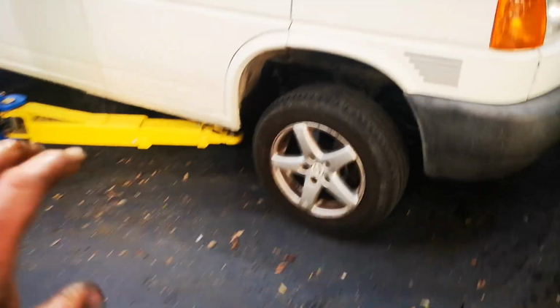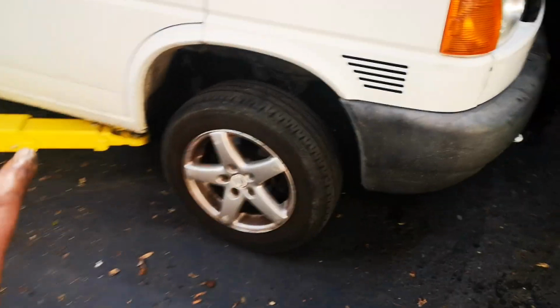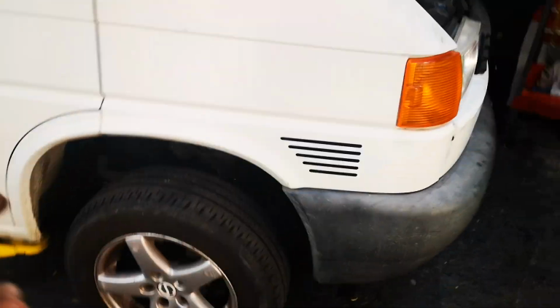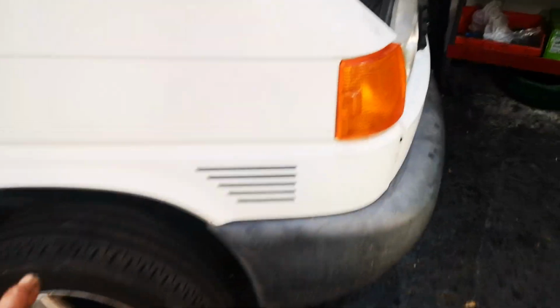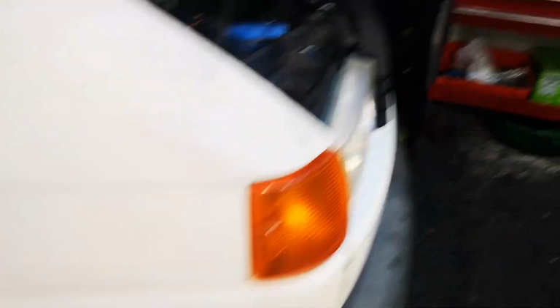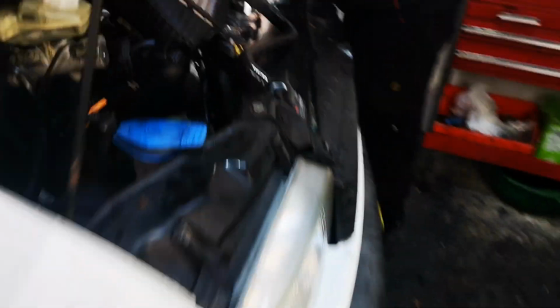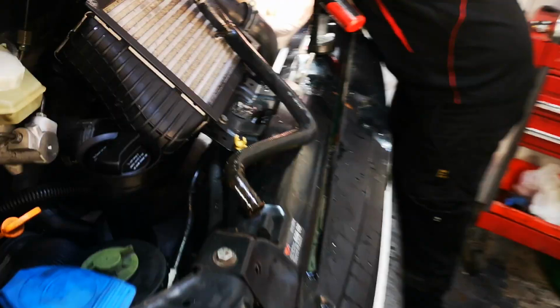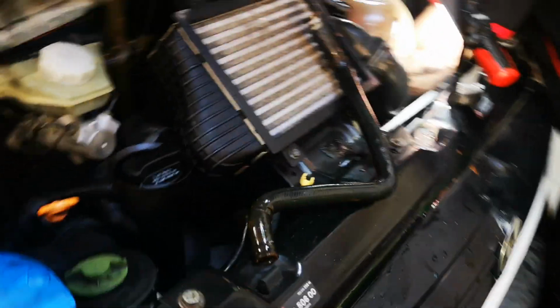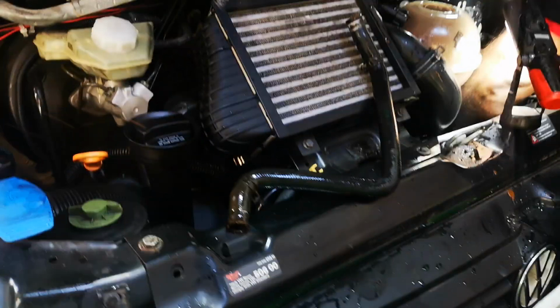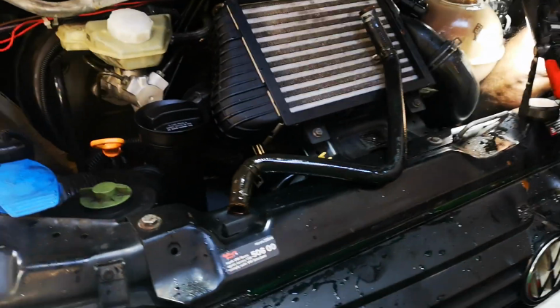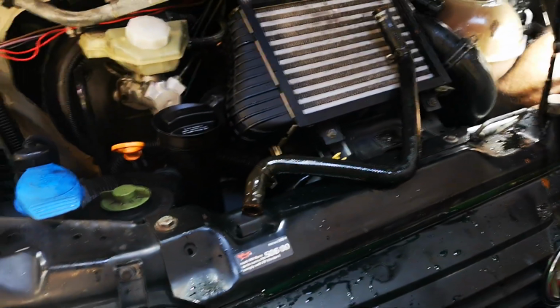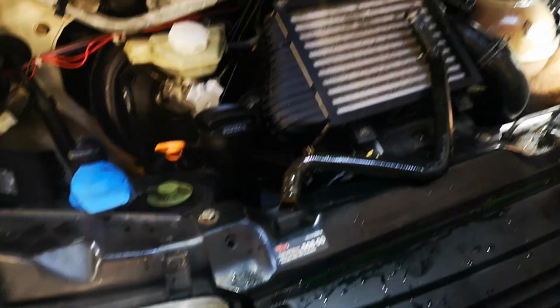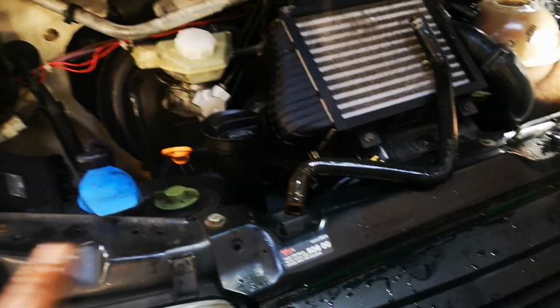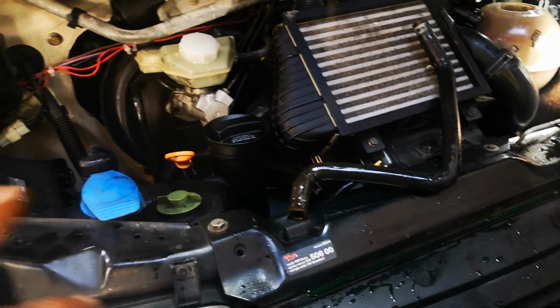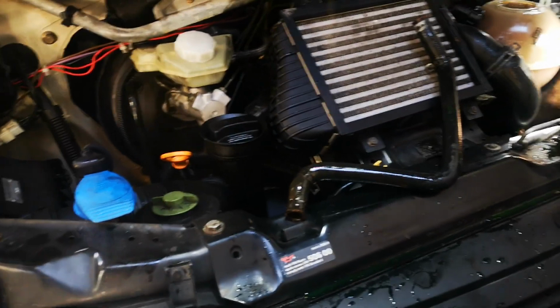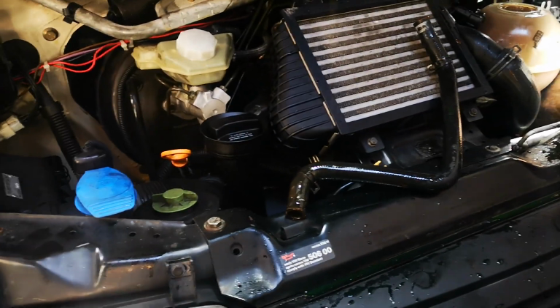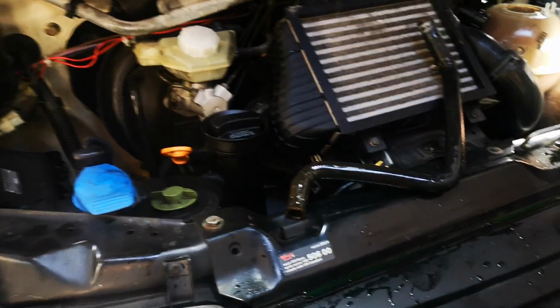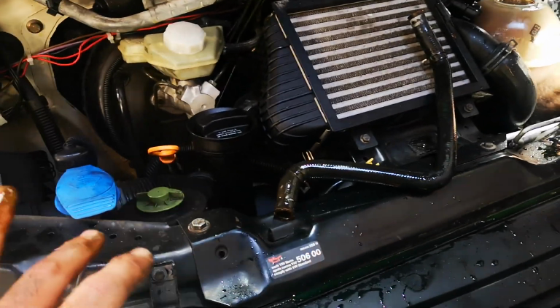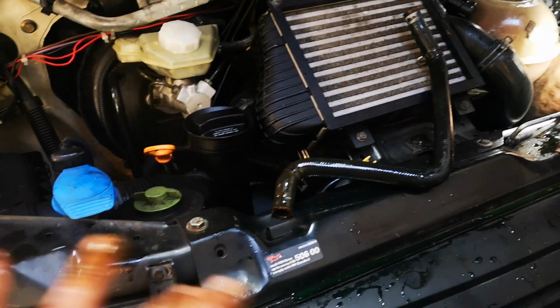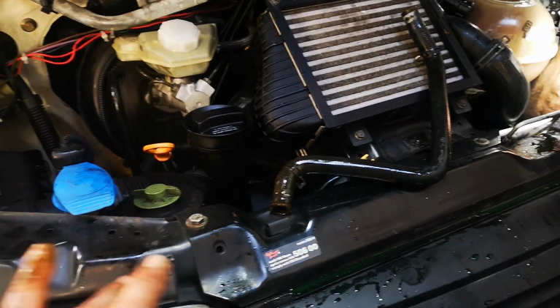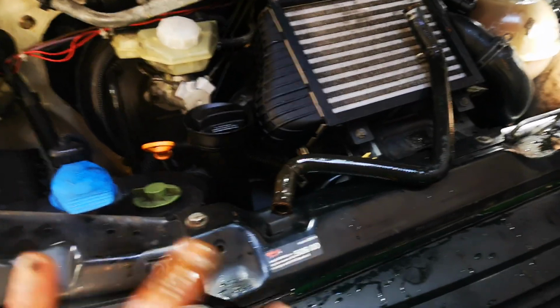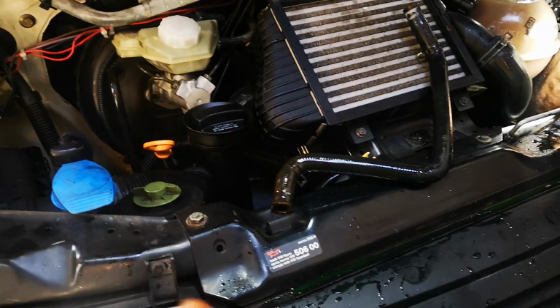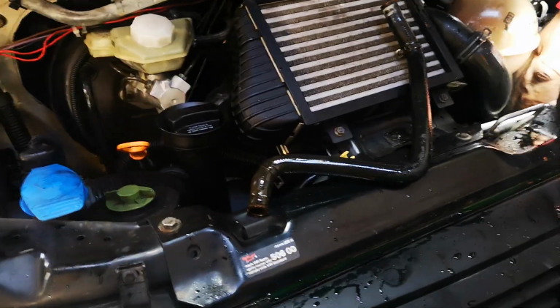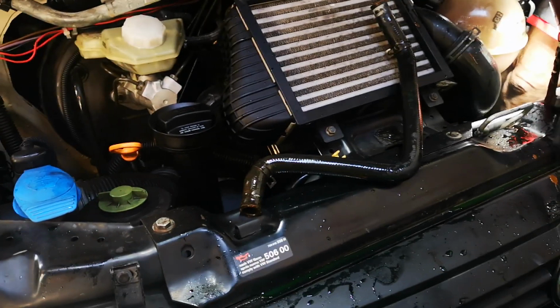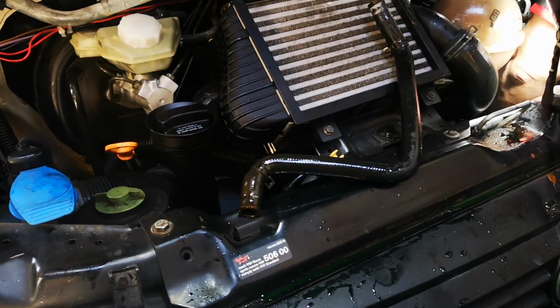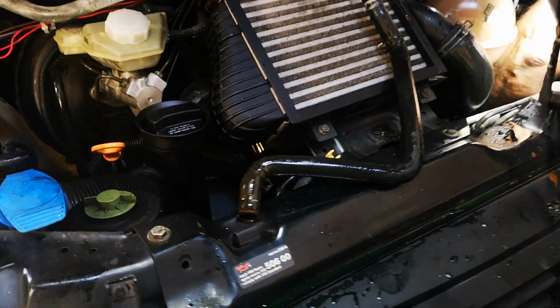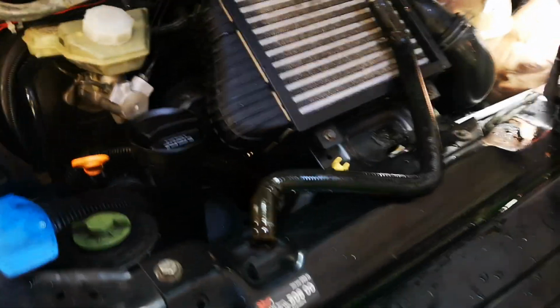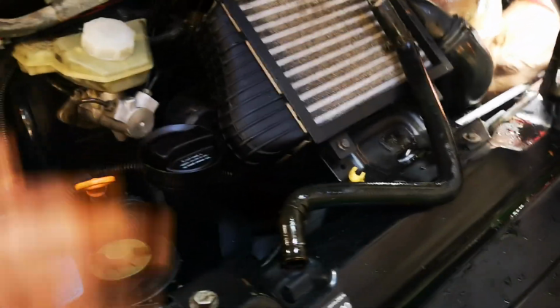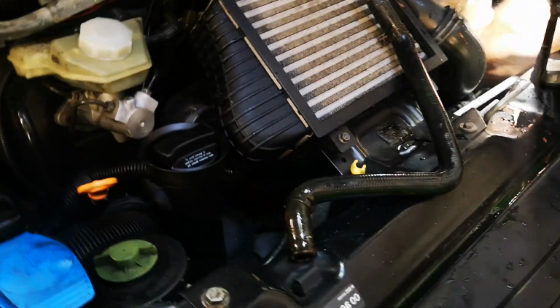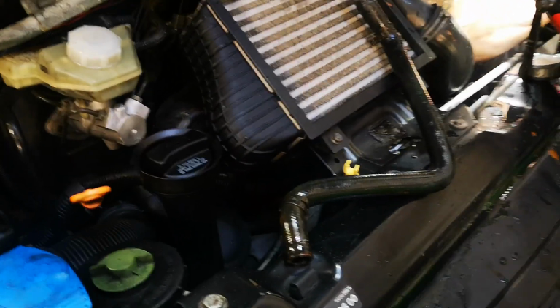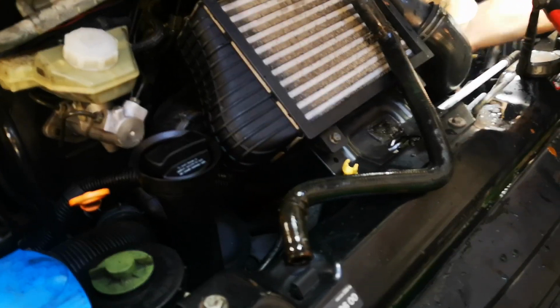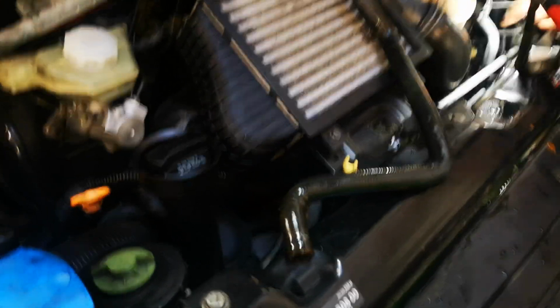With this type of corrosion, you're never going to recover from this. This car will never, ever stop having issues because of the corrosion.